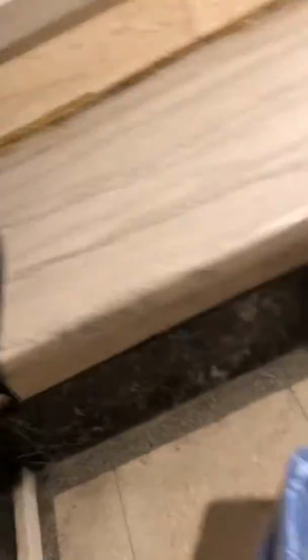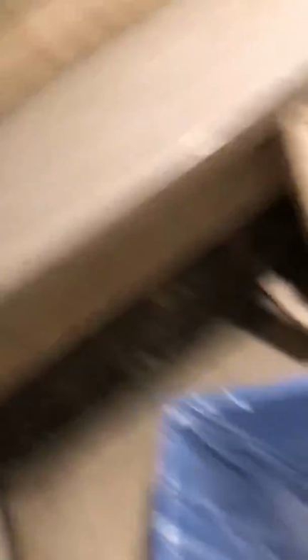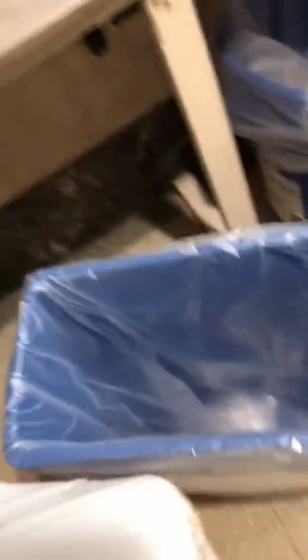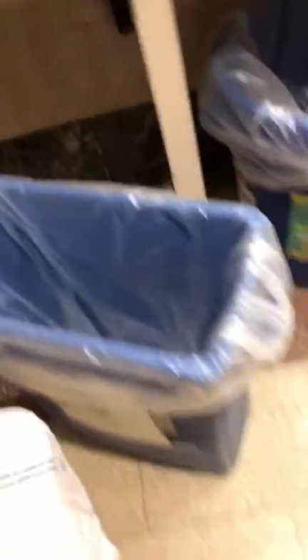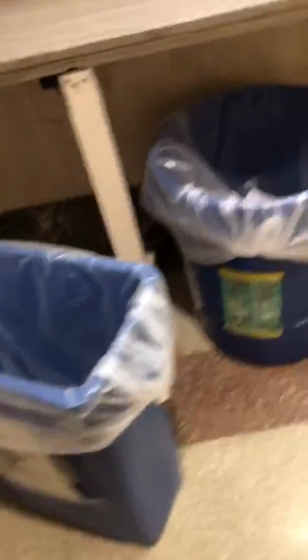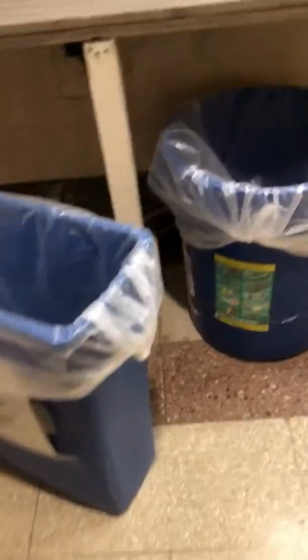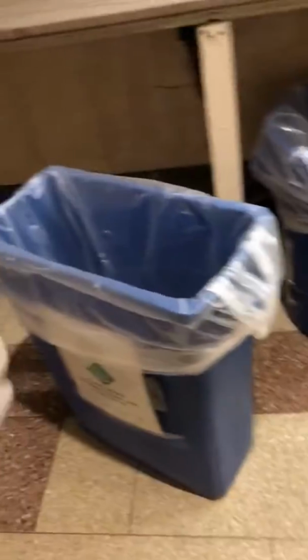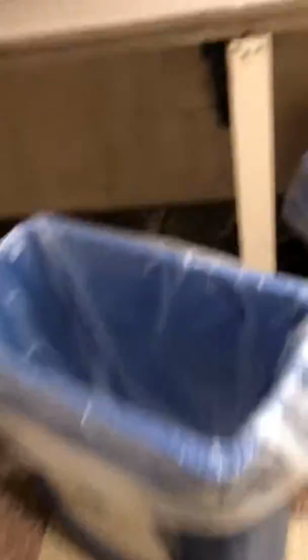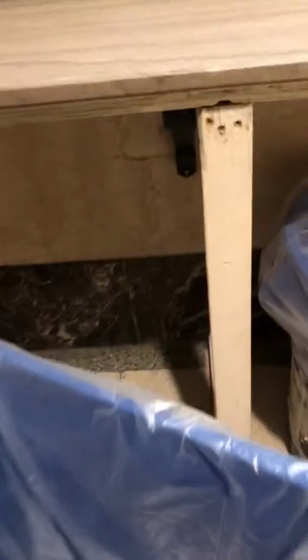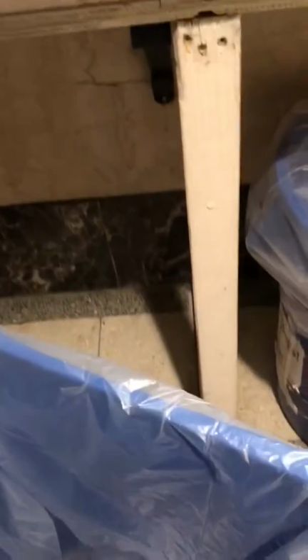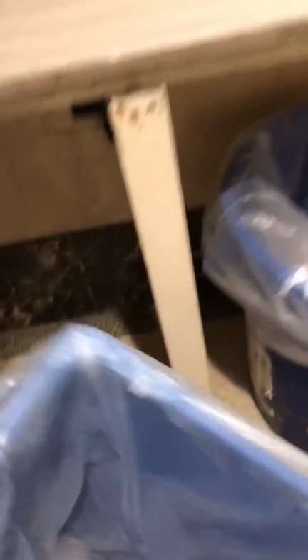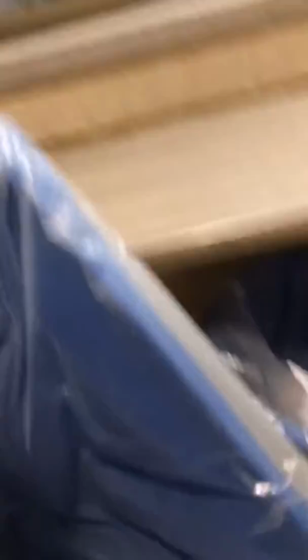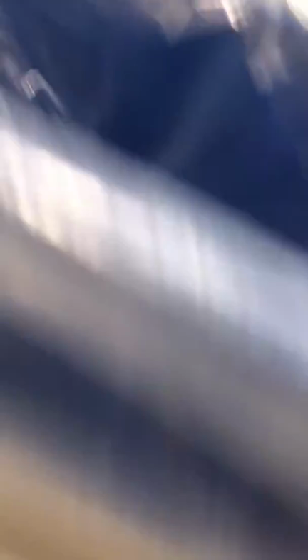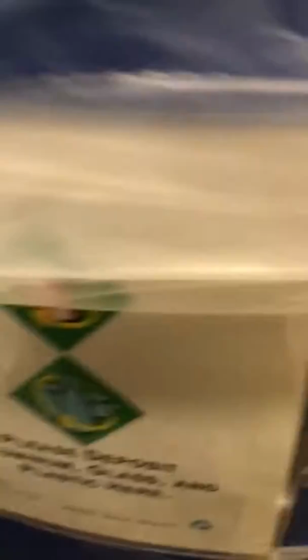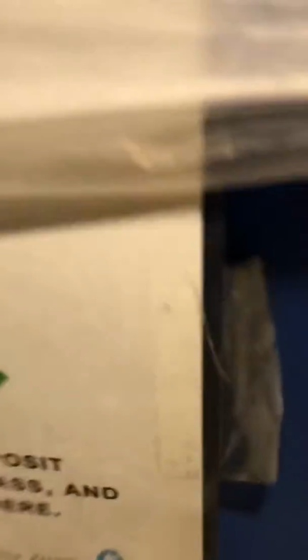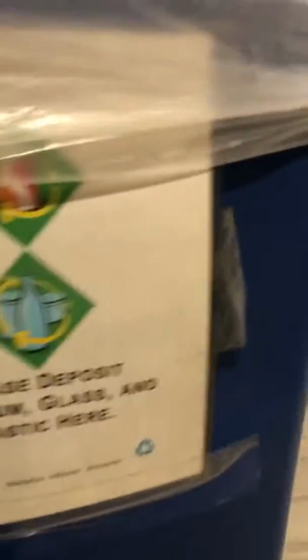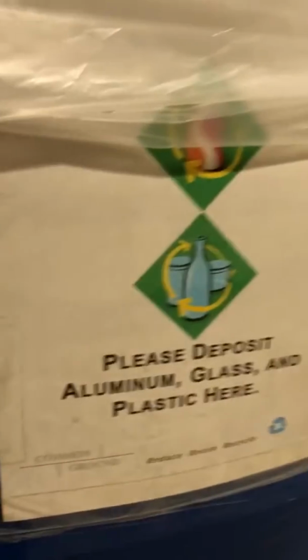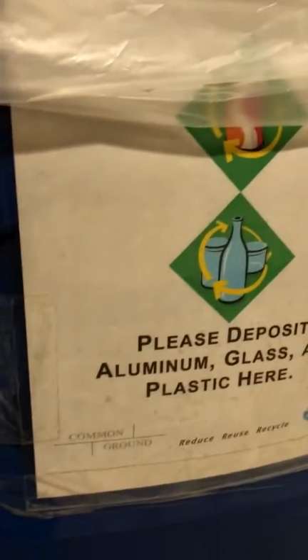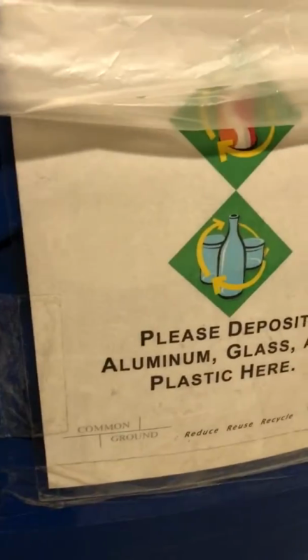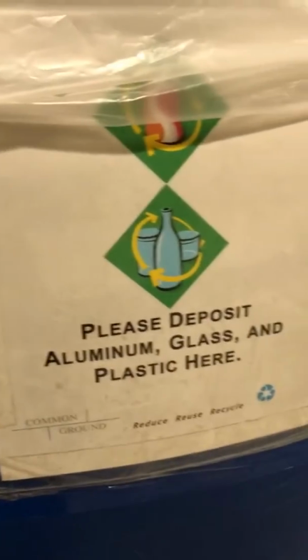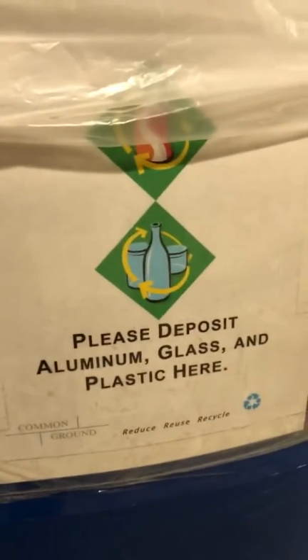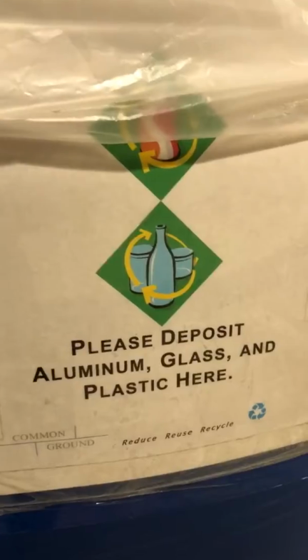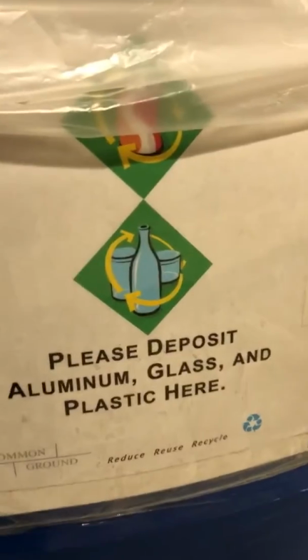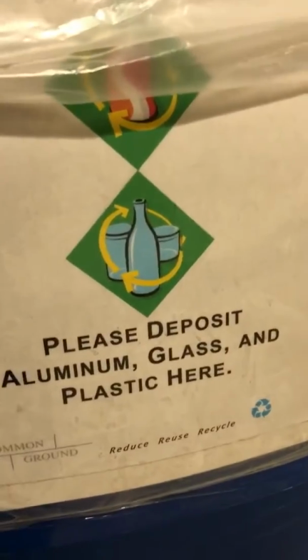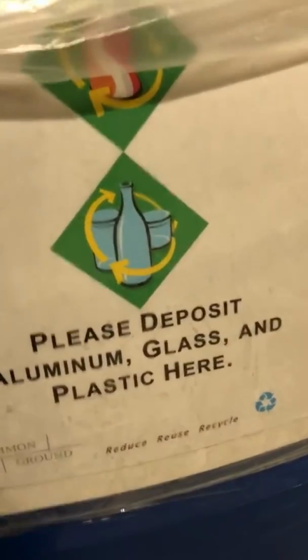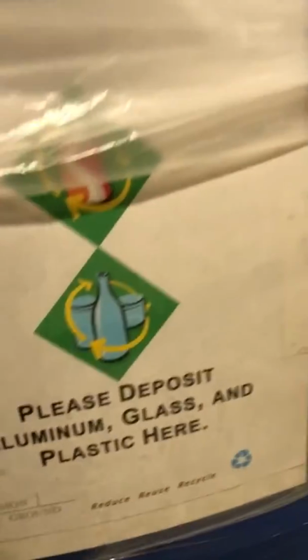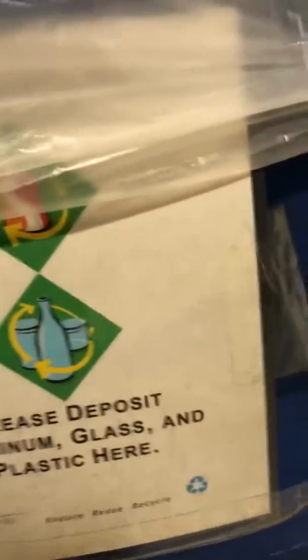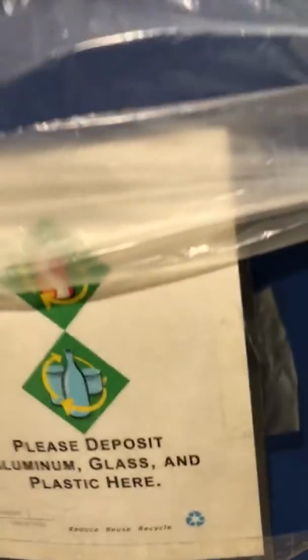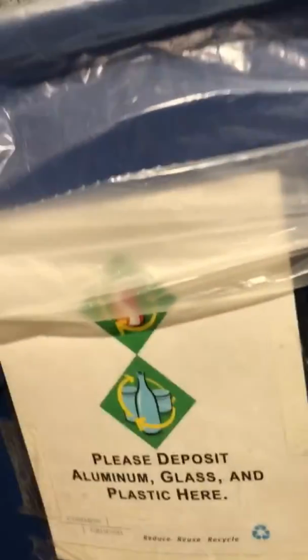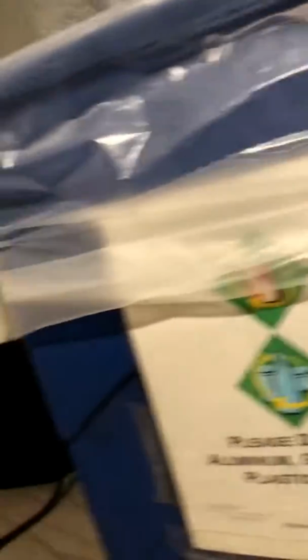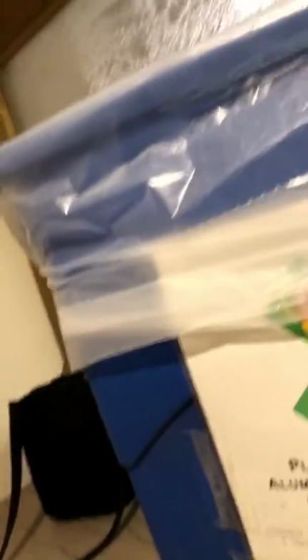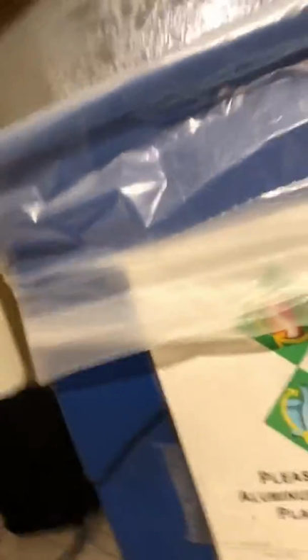This is the container for aluminum, glass, and plastic. They hide it back here so nobody even knows it.